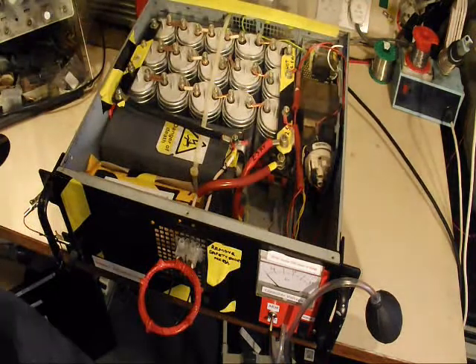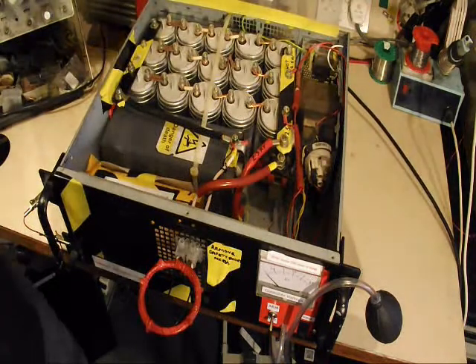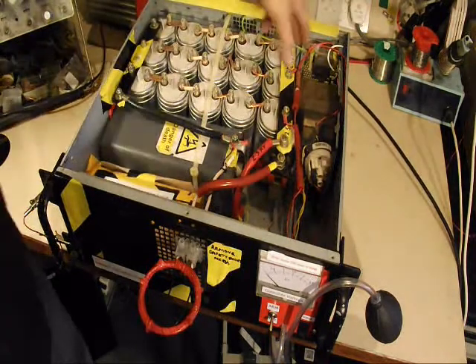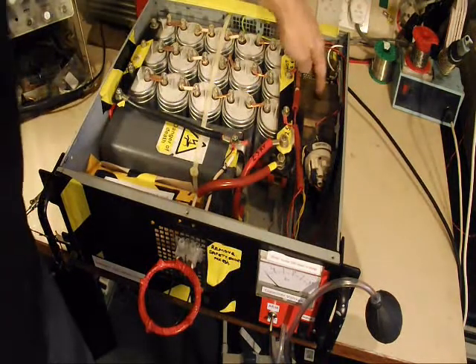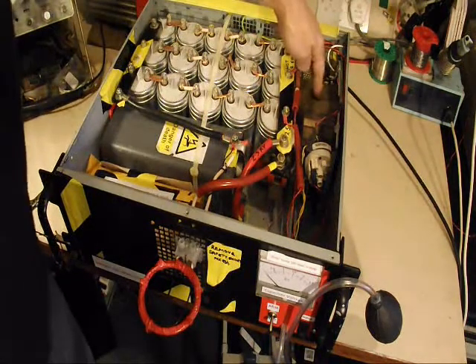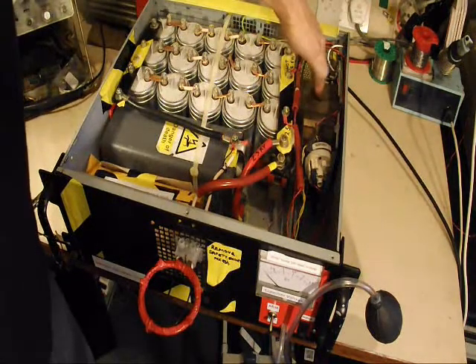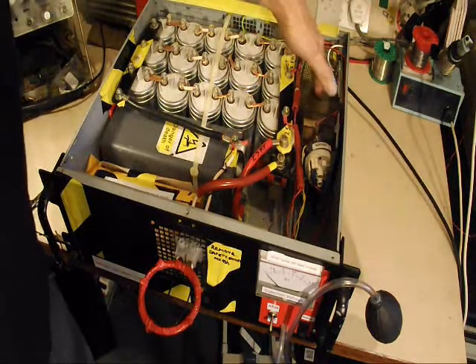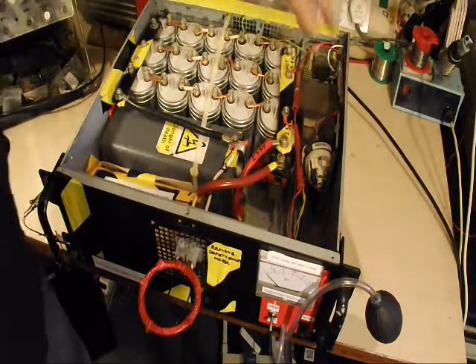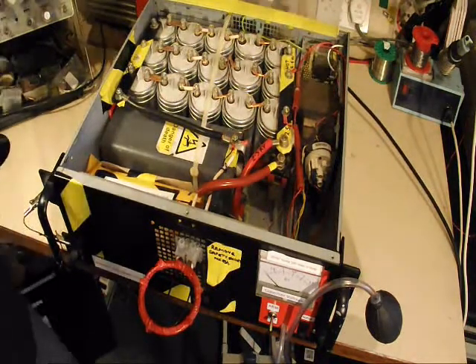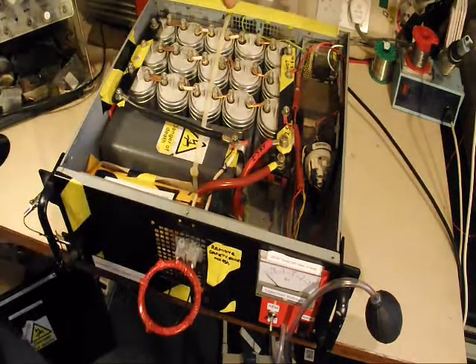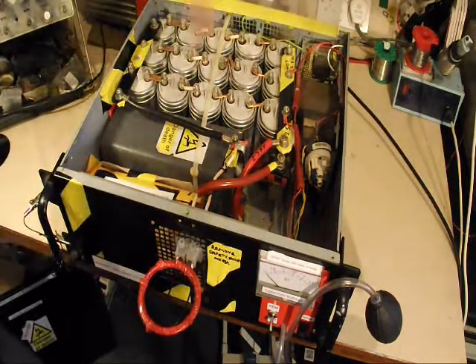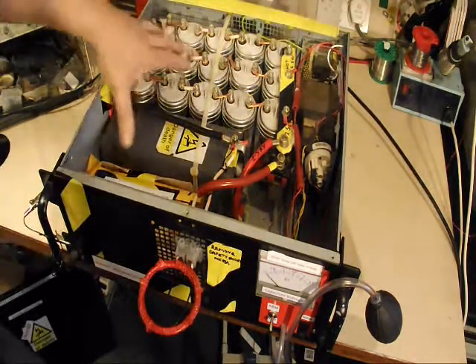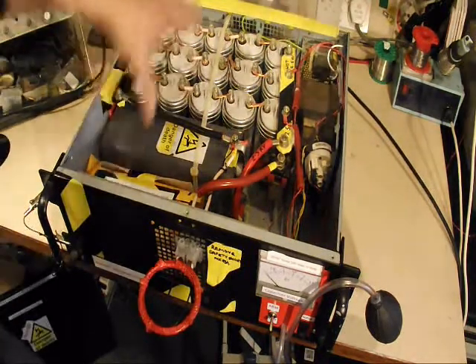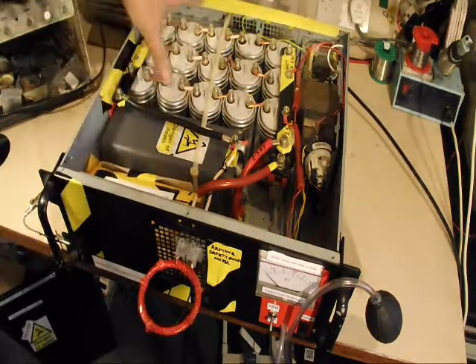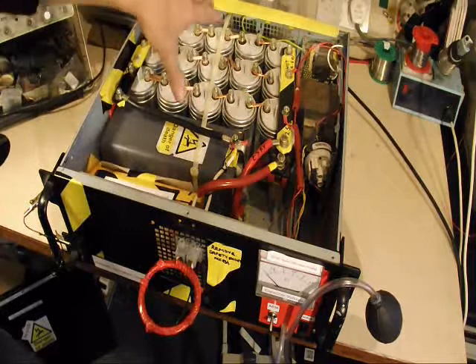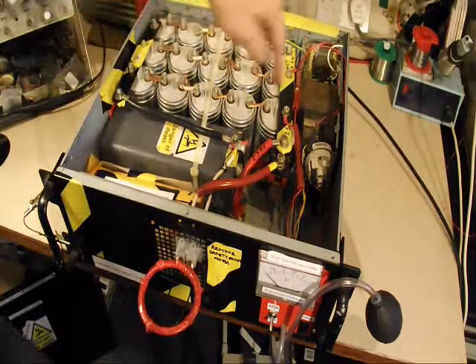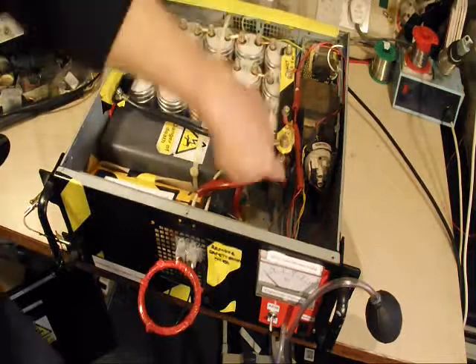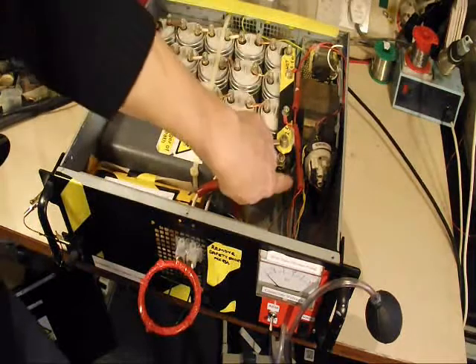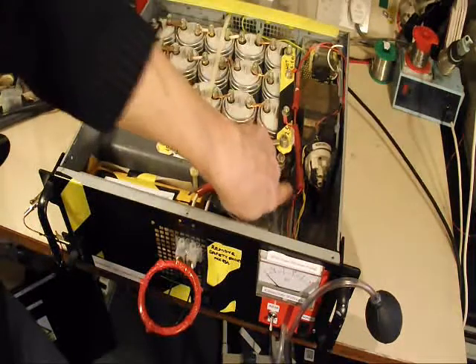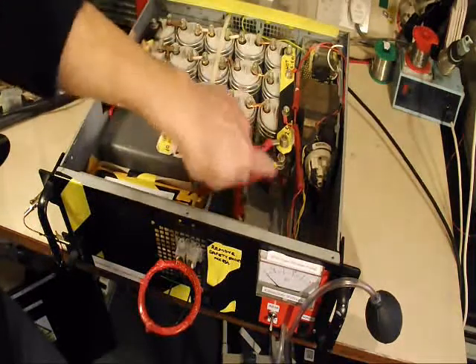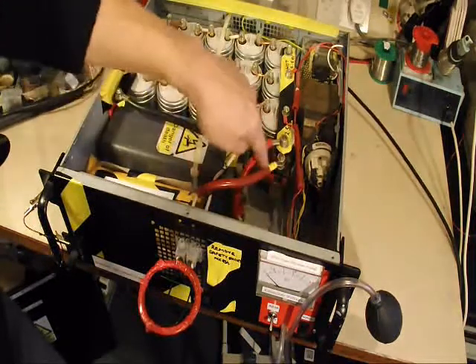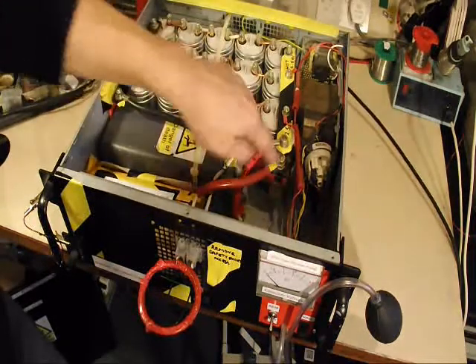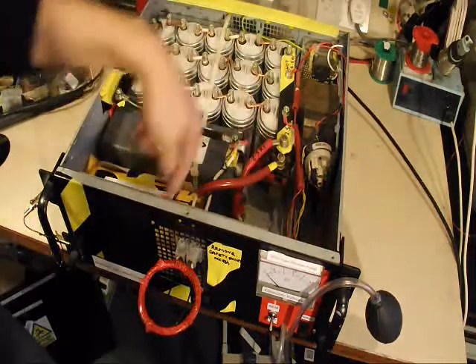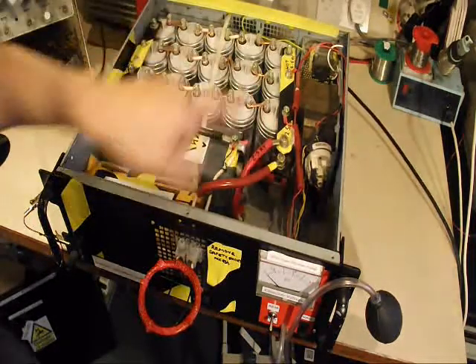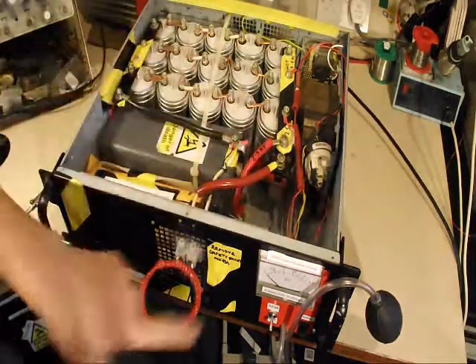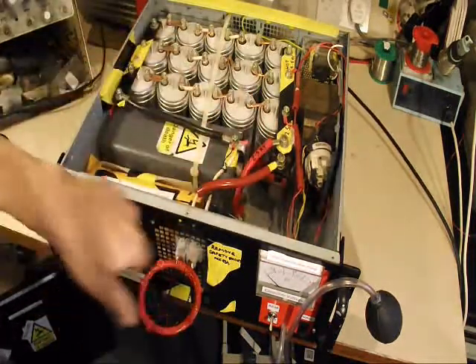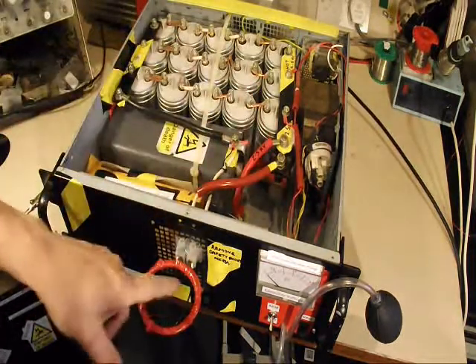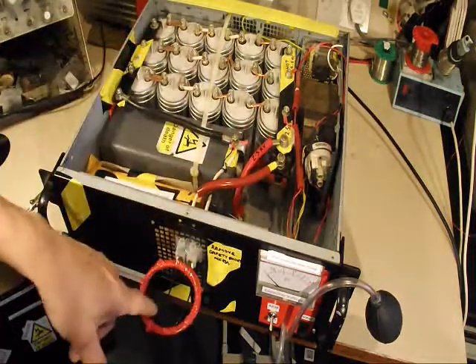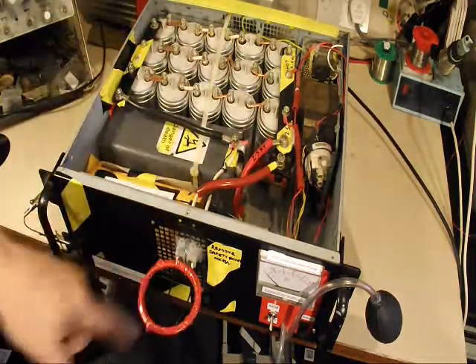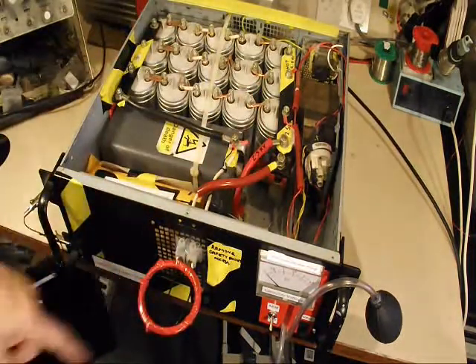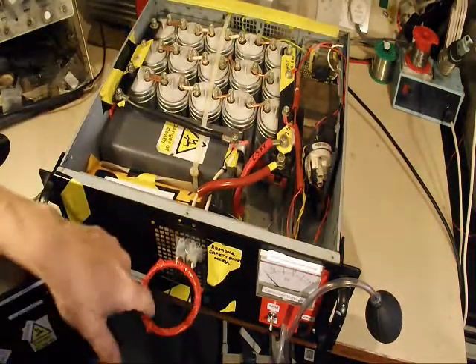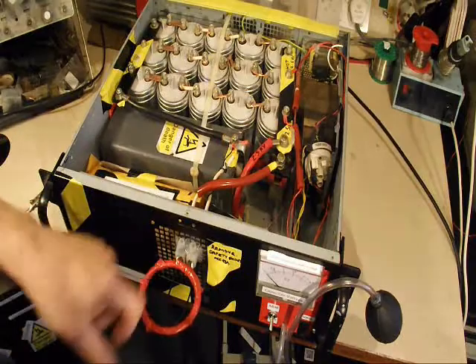The charging circuit is down here, the capacitor banks are here, and the switch is here, which discharges all the capacitors through this loop of wire.